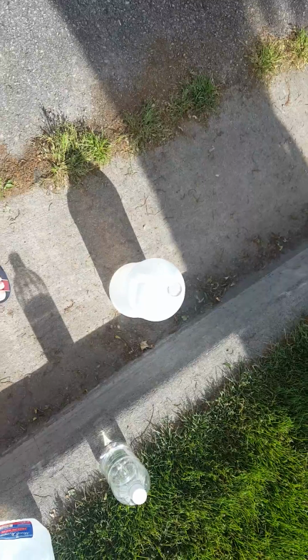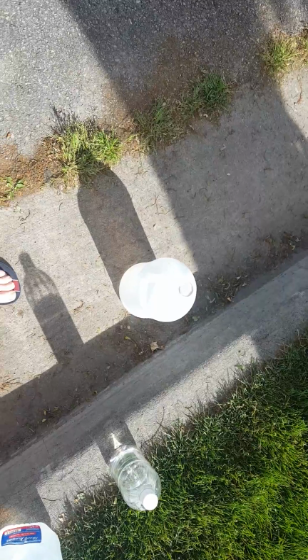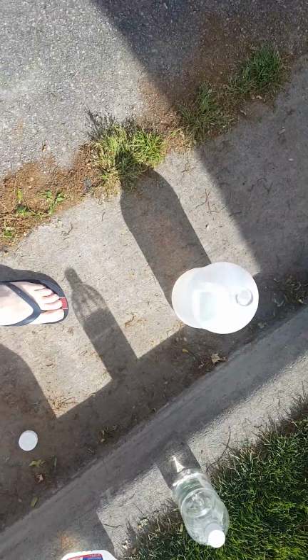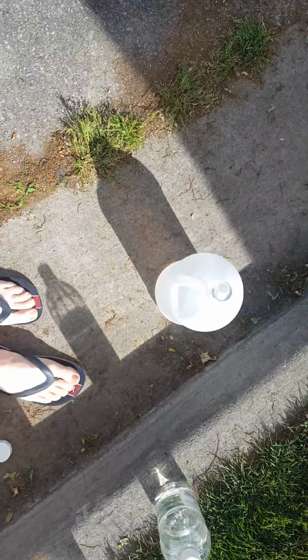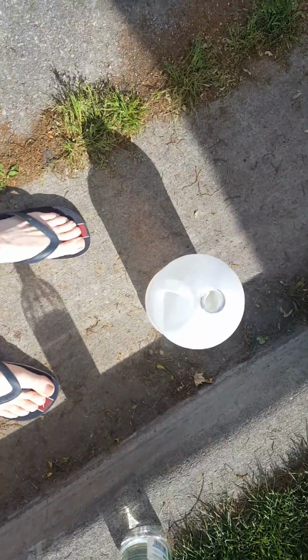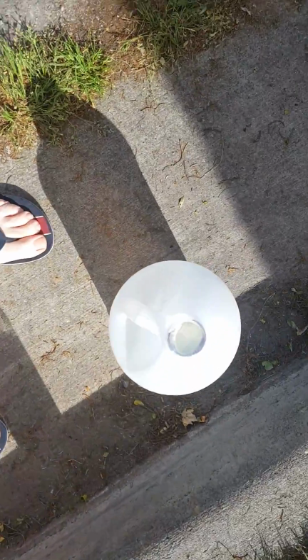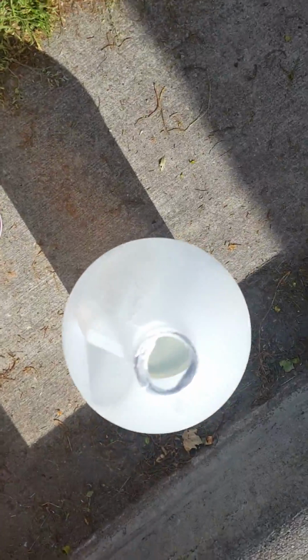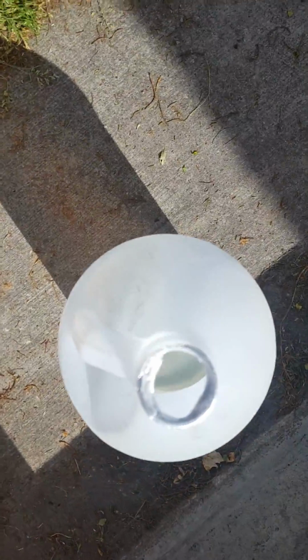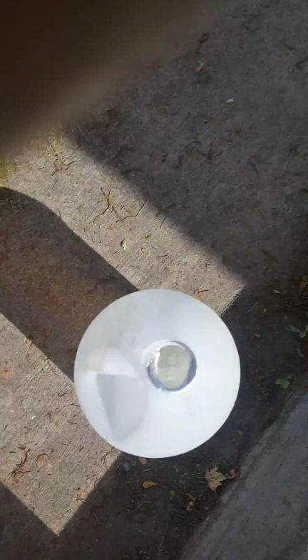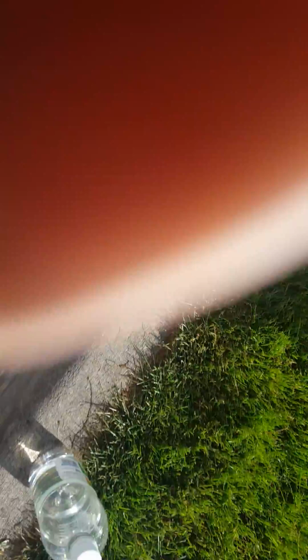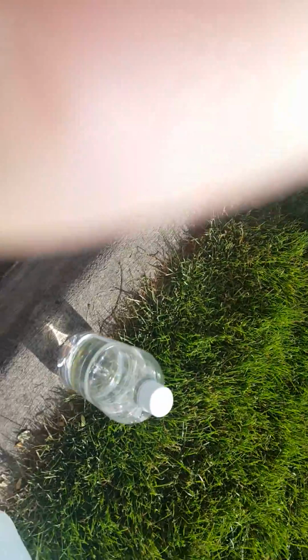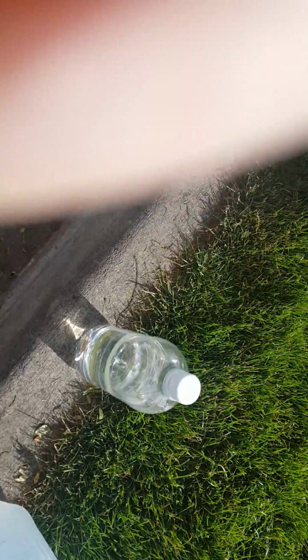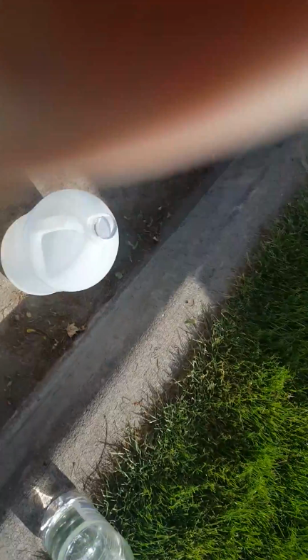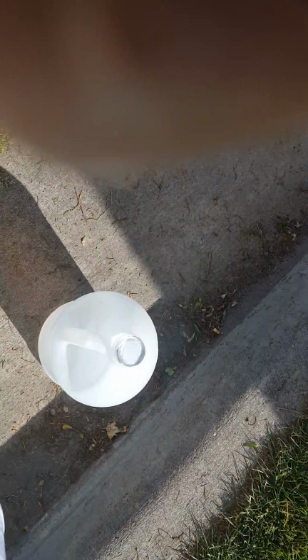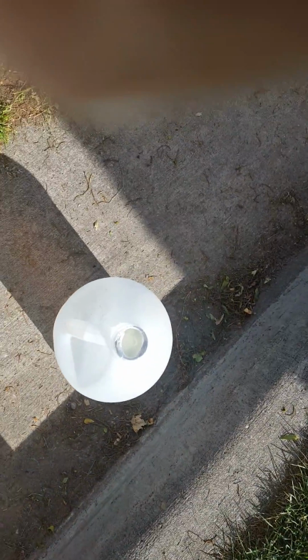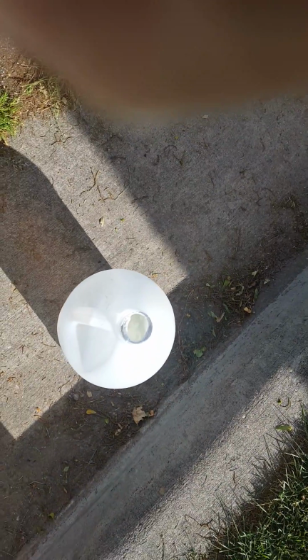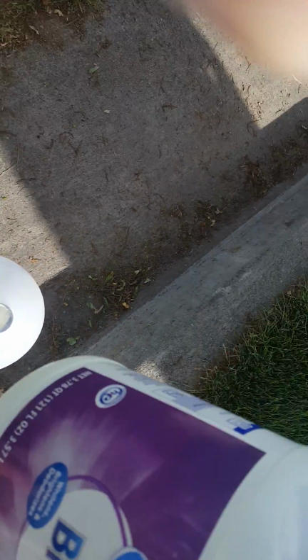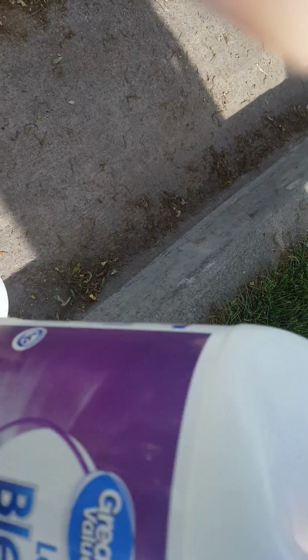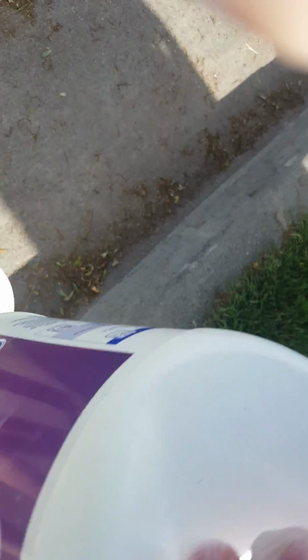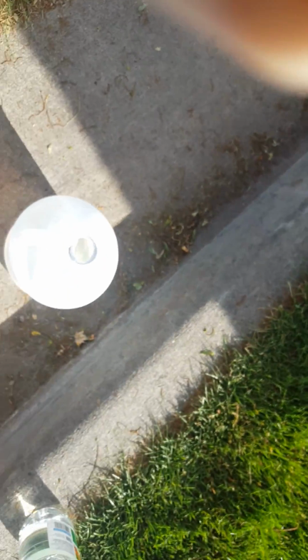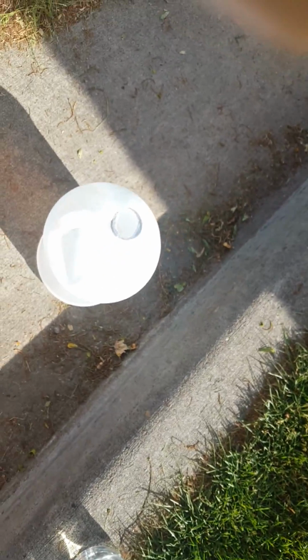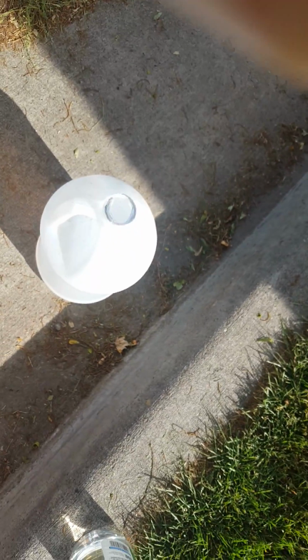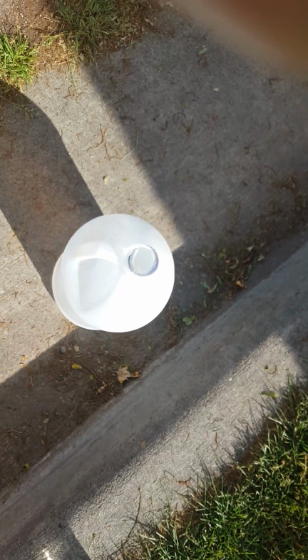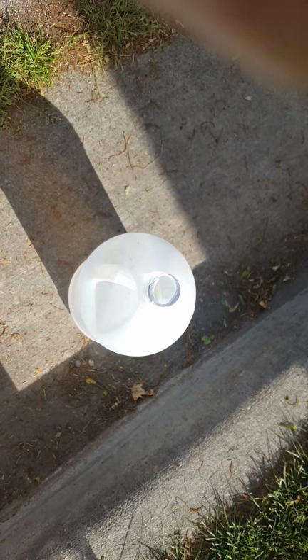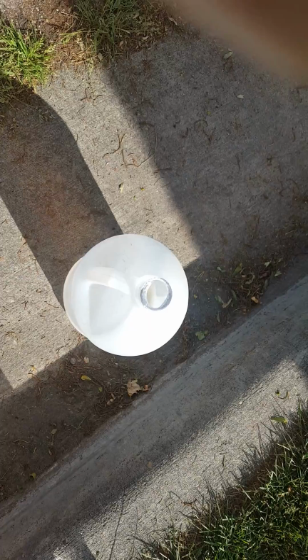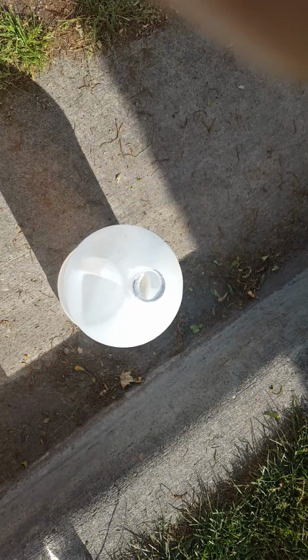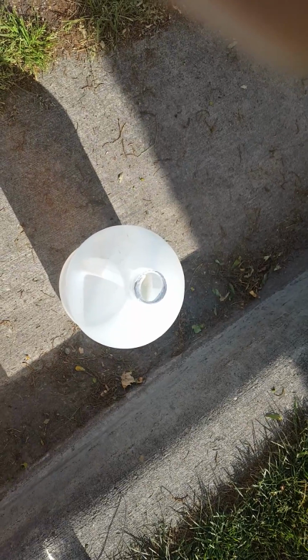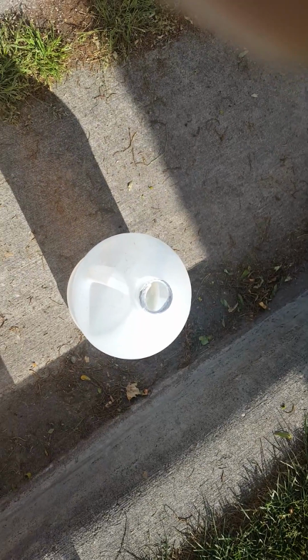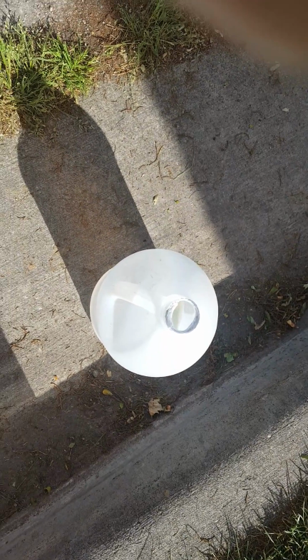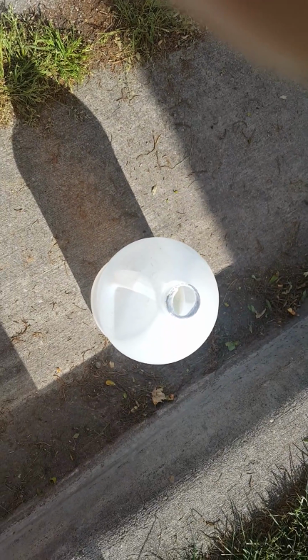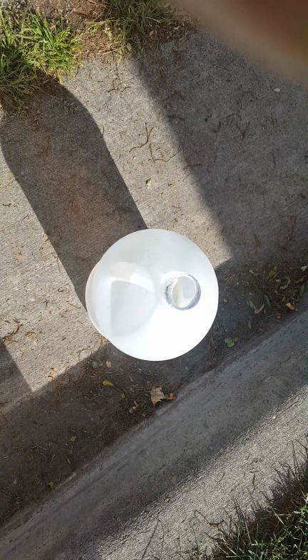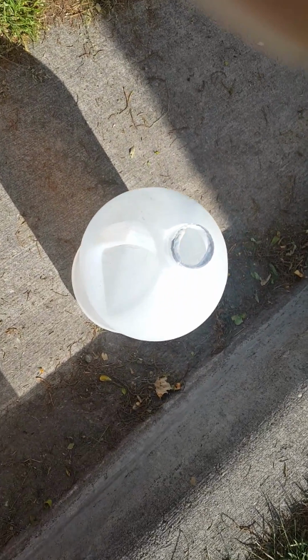Here we go — Father's Day science. So I added some bleach to this container. Bleach, right here. Now I'm going to add some vinegar. This is very dangerous. Do not do this at home.